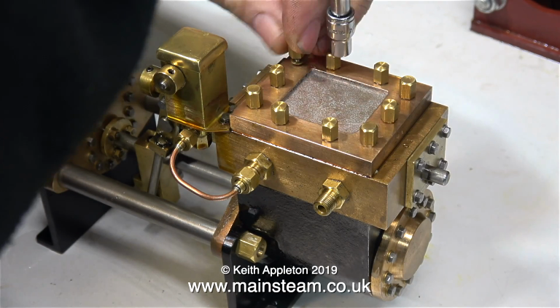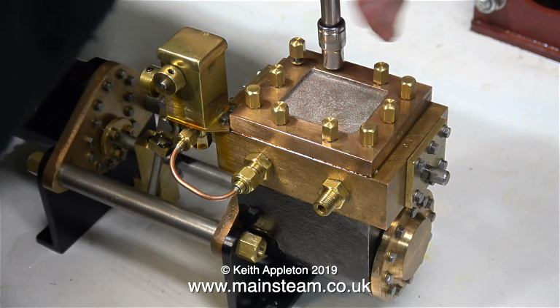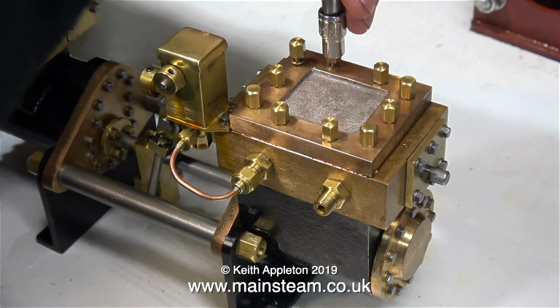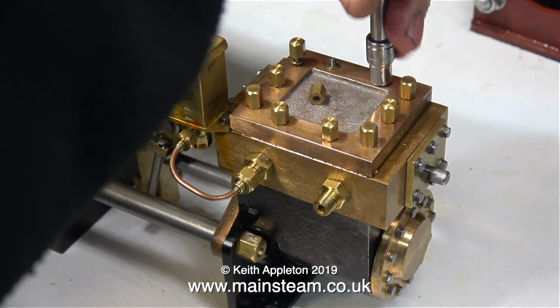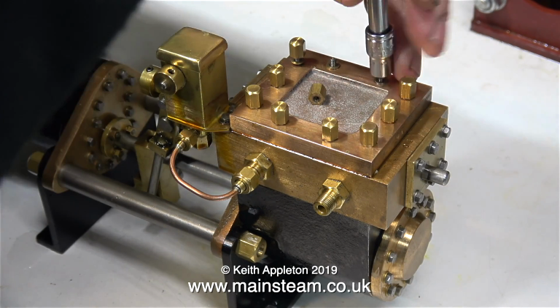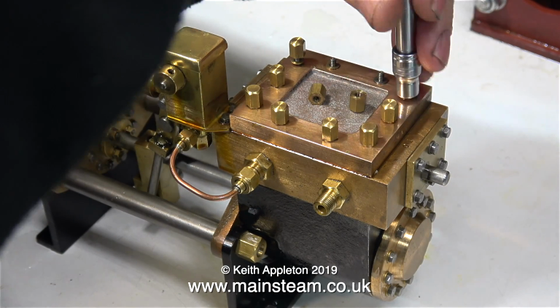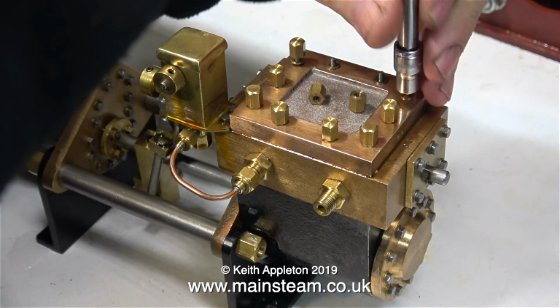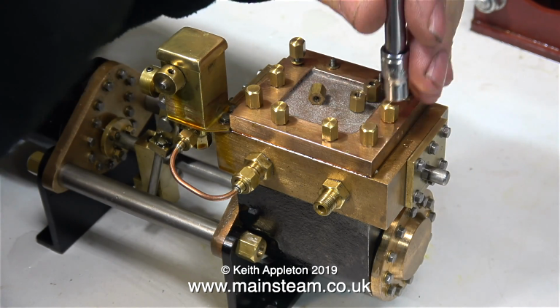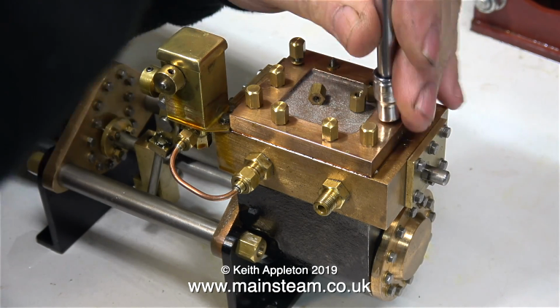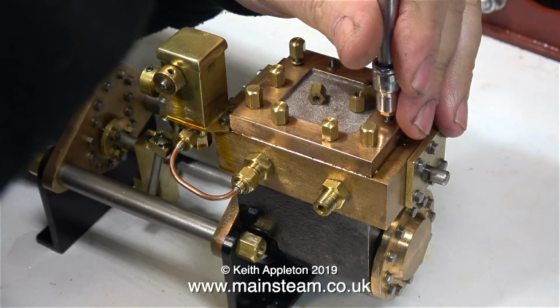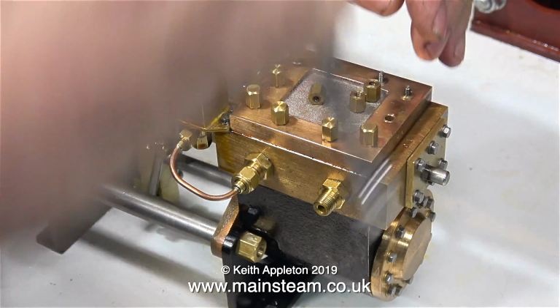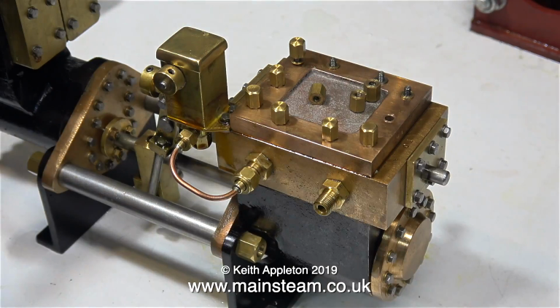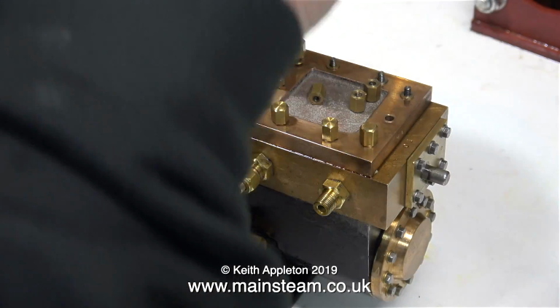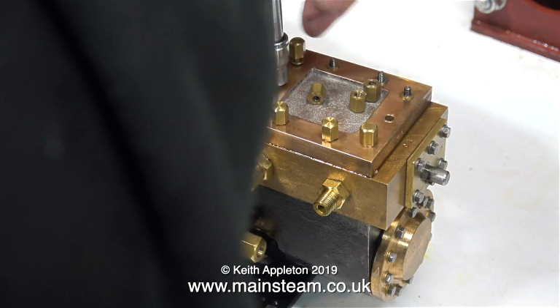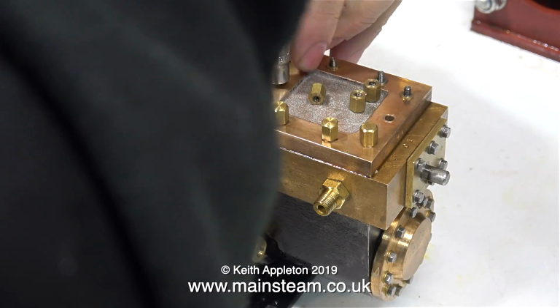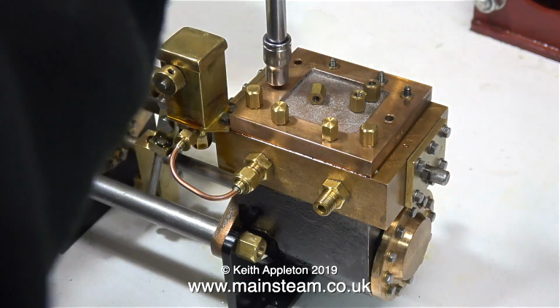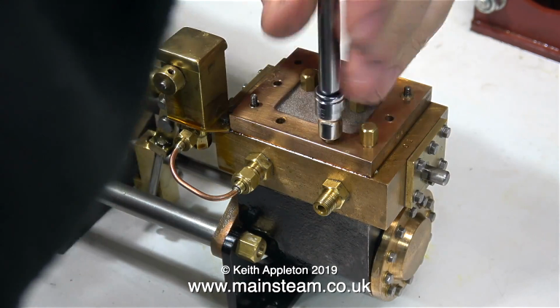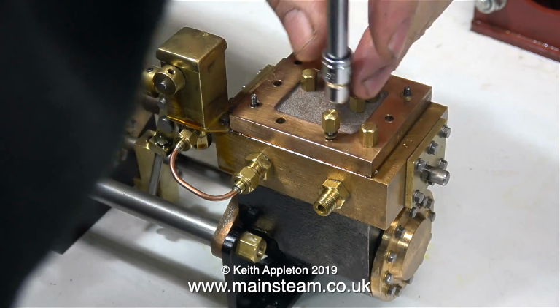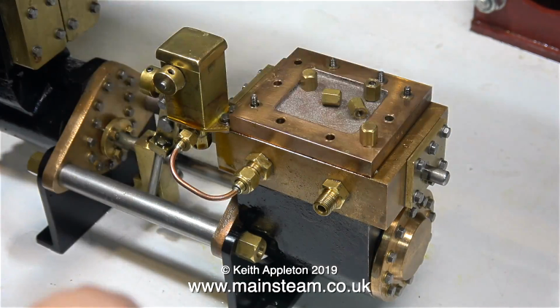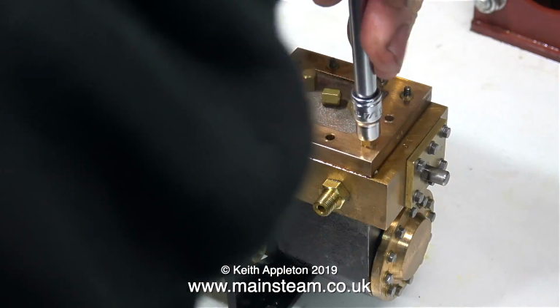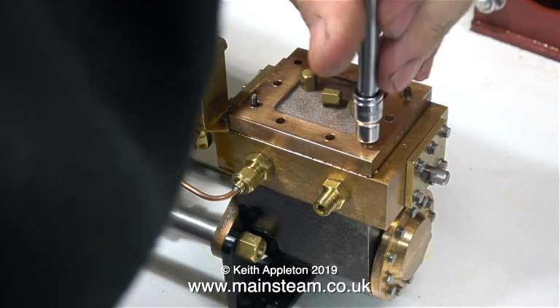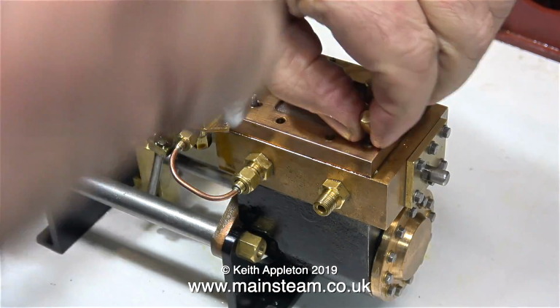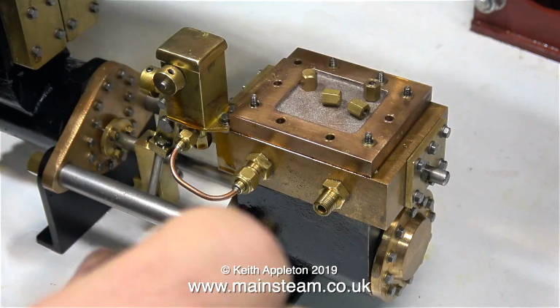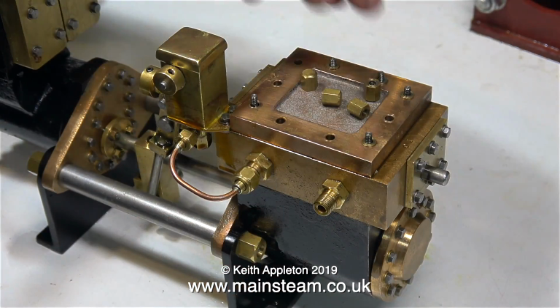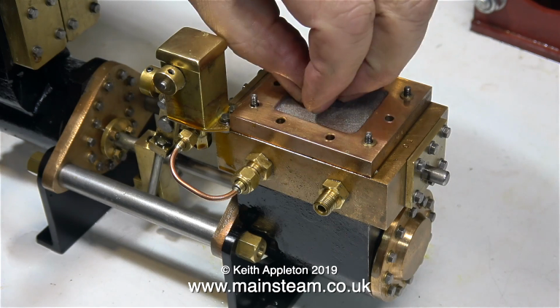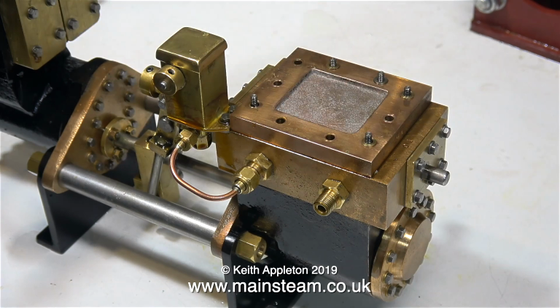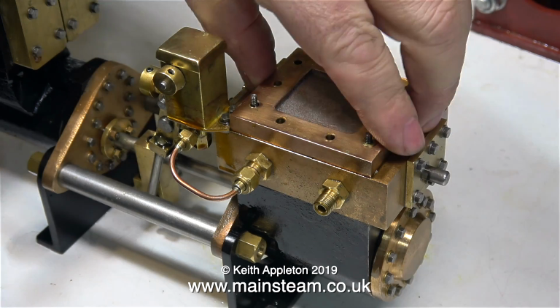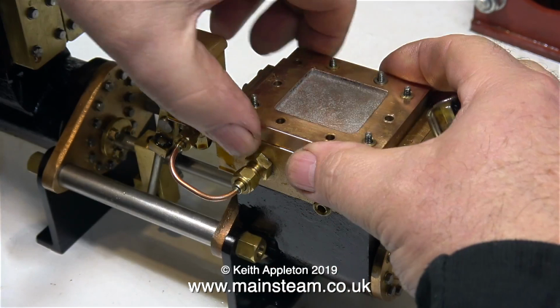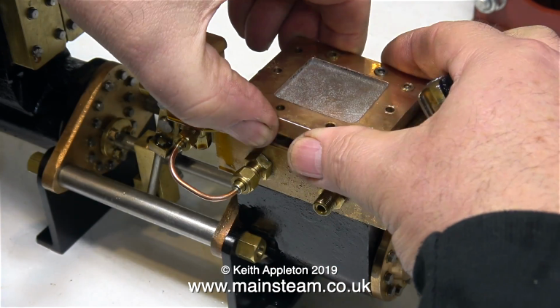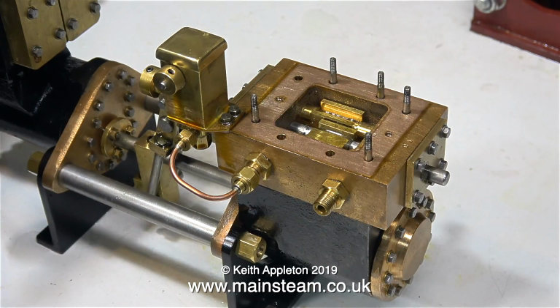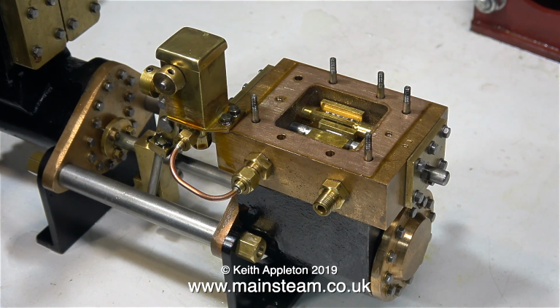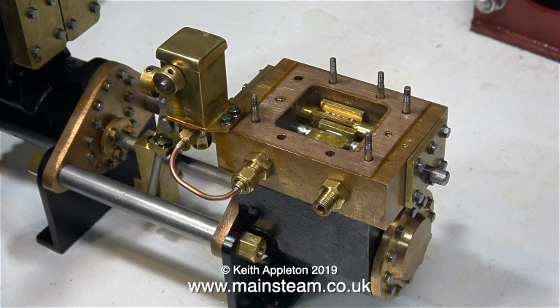So this time I'm going to fix it. First of all I'm removing all of the brass nuts and washers so I can get the steam chest cover off. This is the third time I've done this, so it's a bit of a deja vu, but this time I'm going to do it properly.